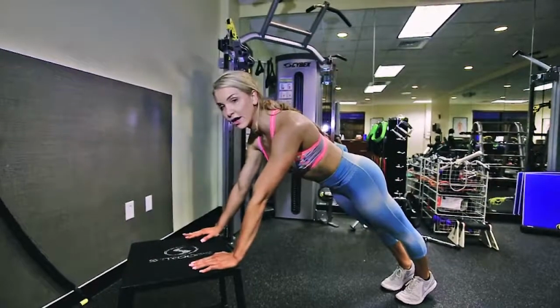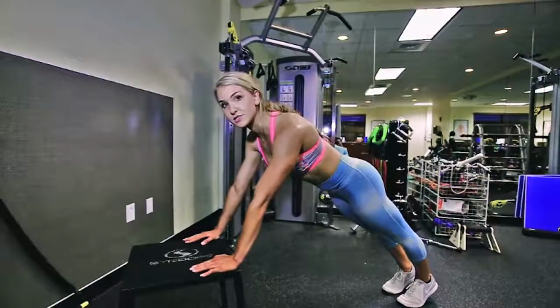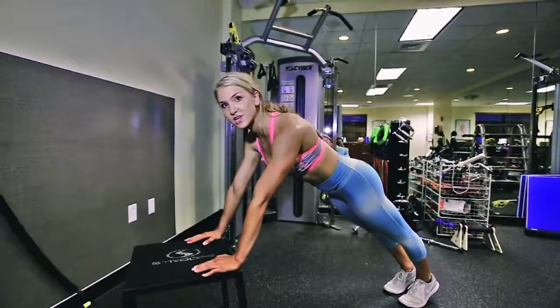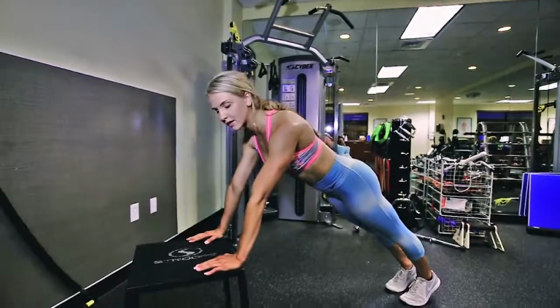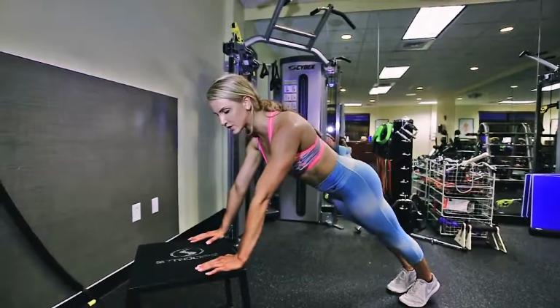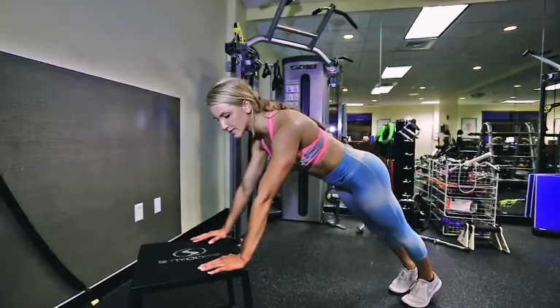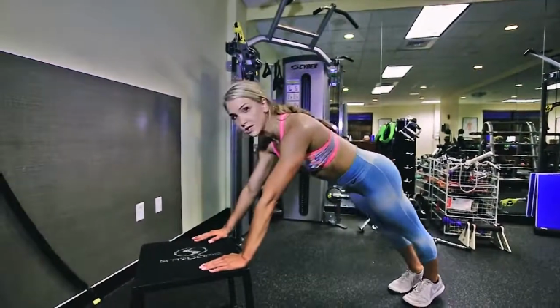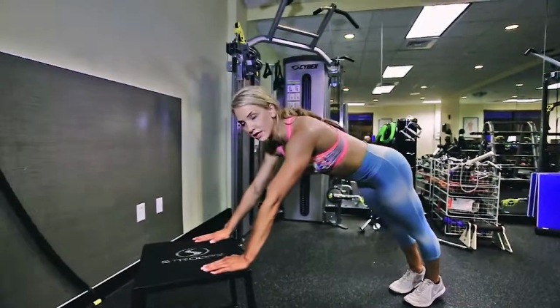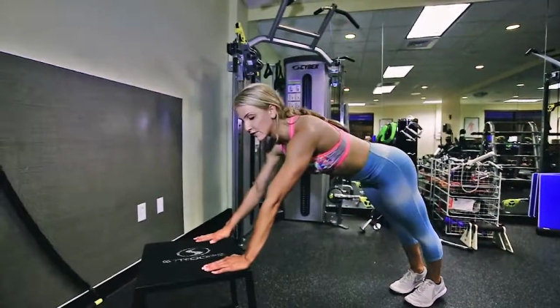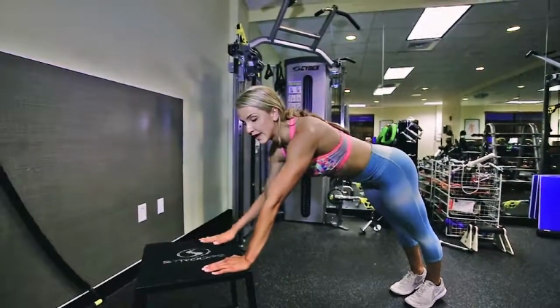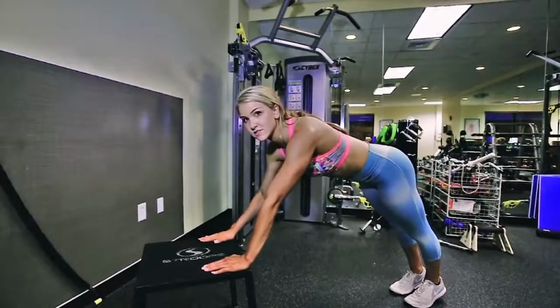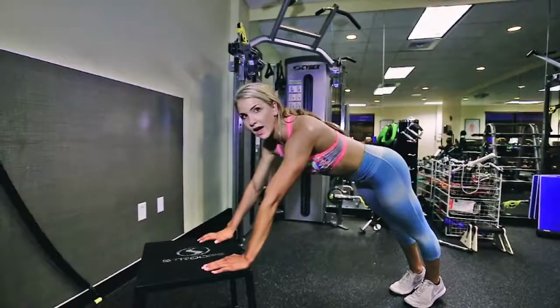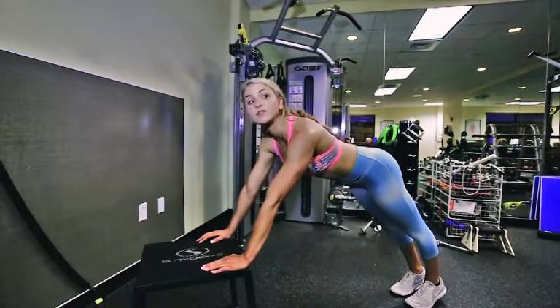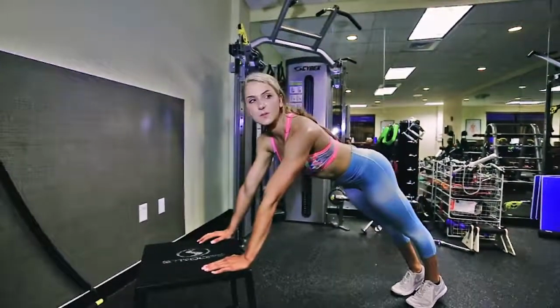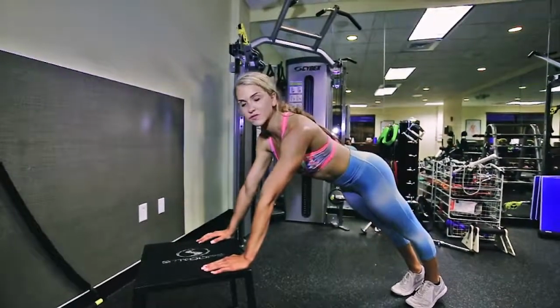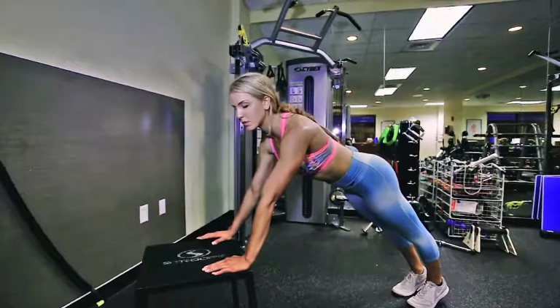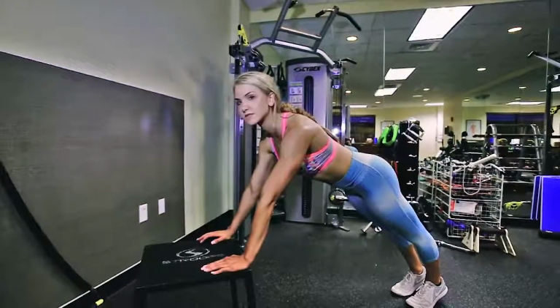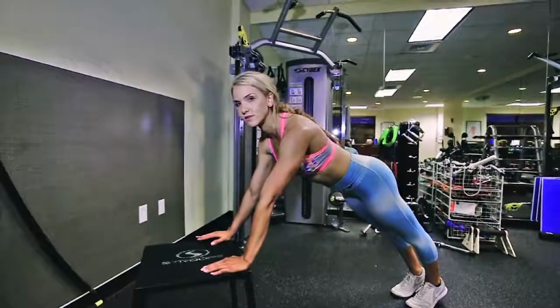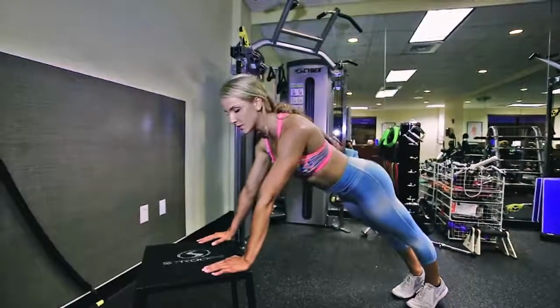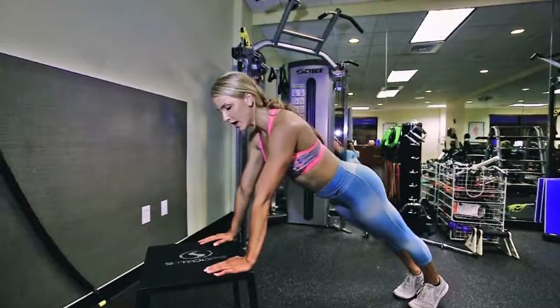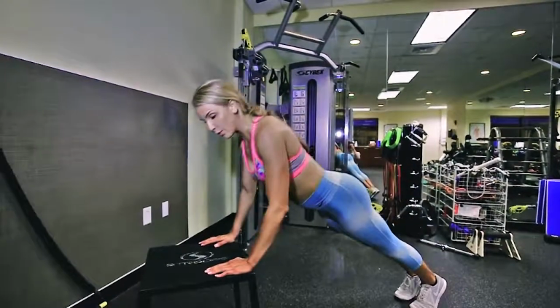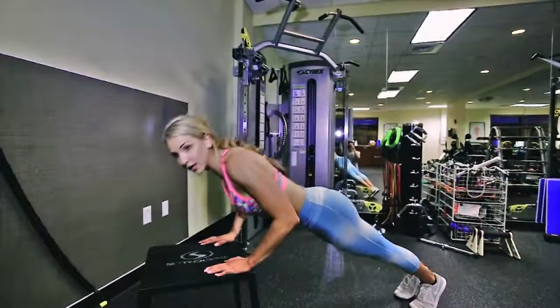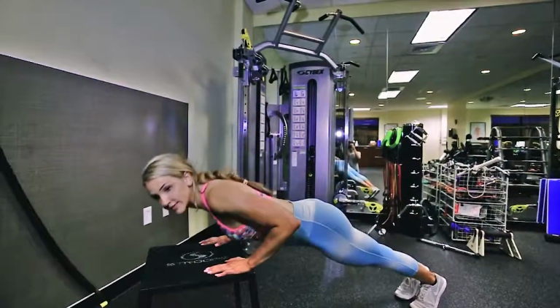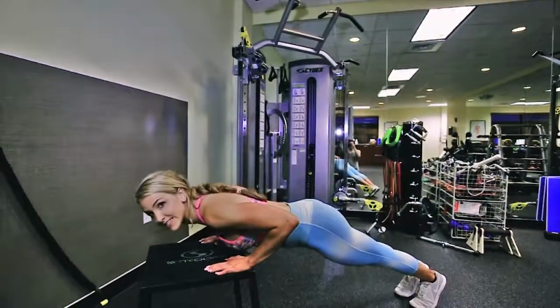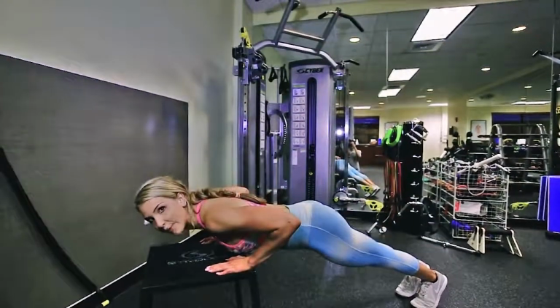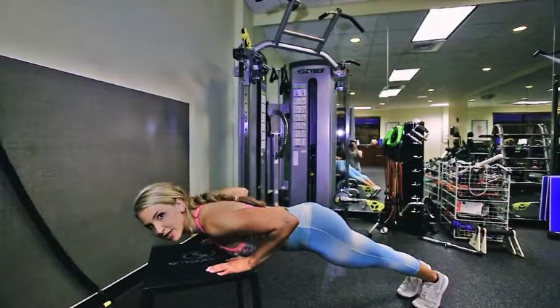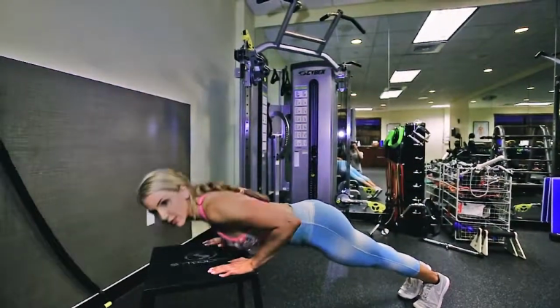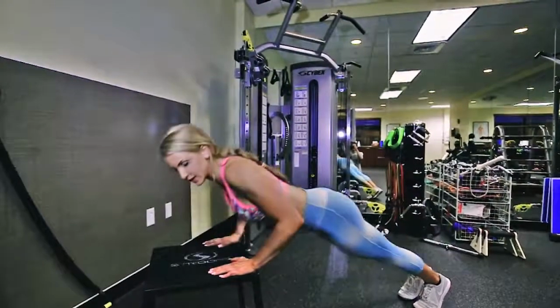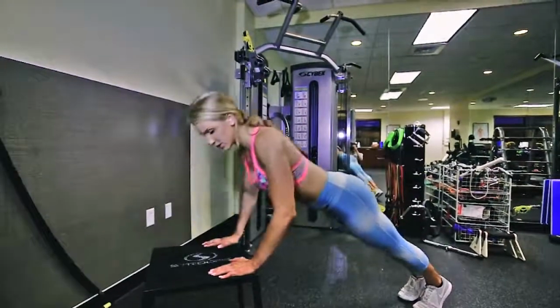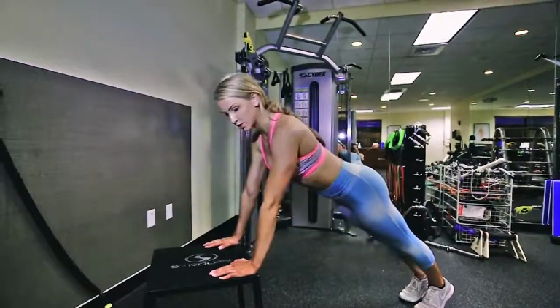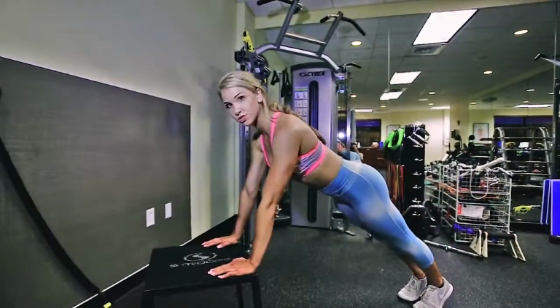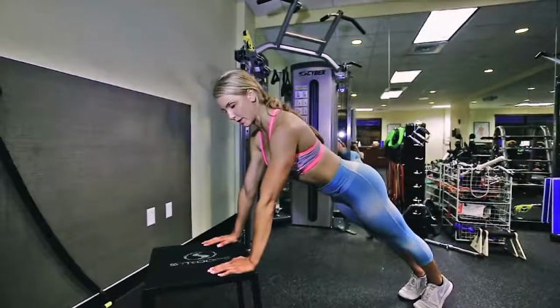These are incline push-ups. You're going to have your hands flat — you can use a bench if you want. Come down, tap your chest on the bench, and push straight up.